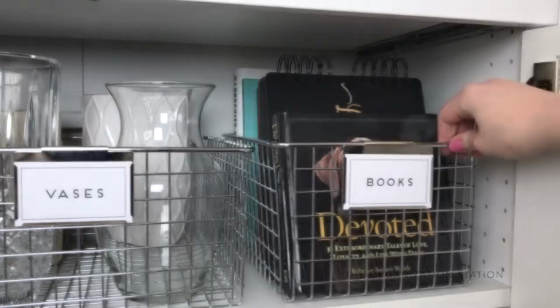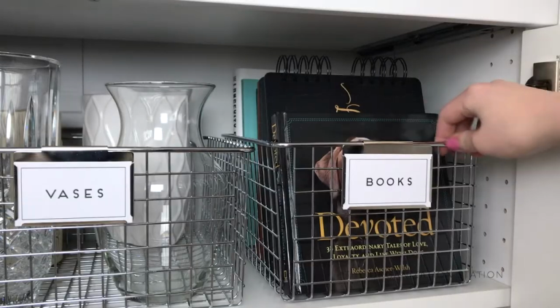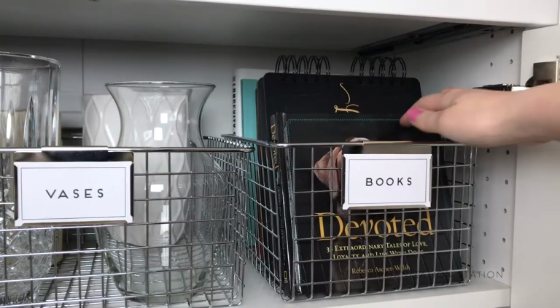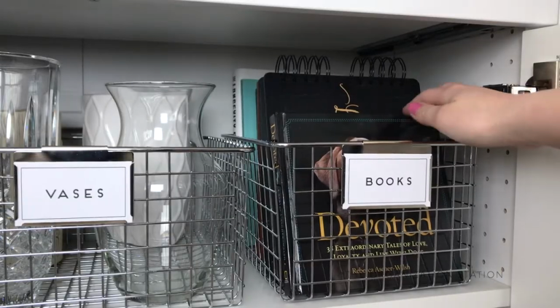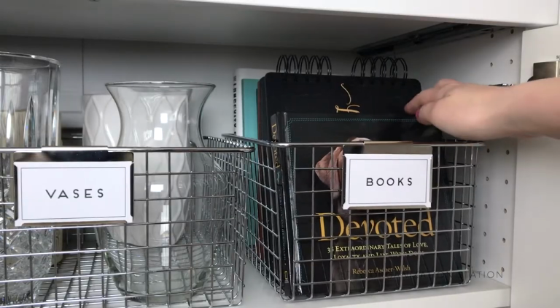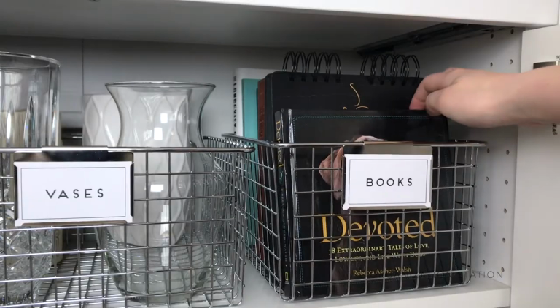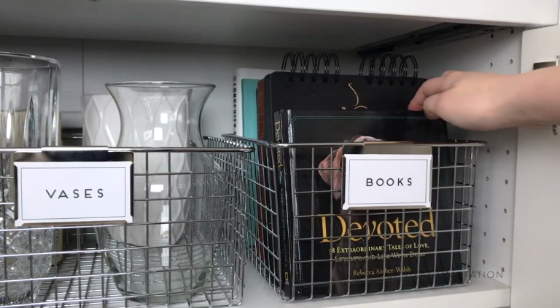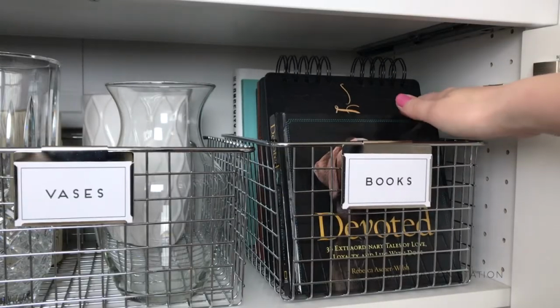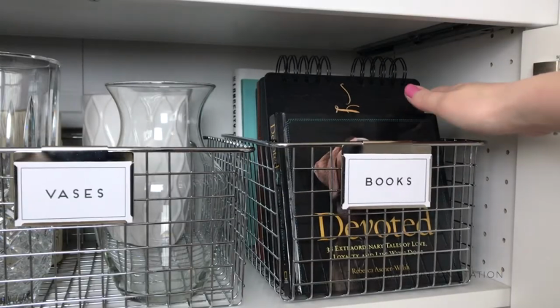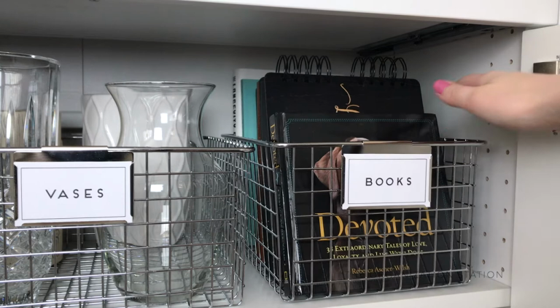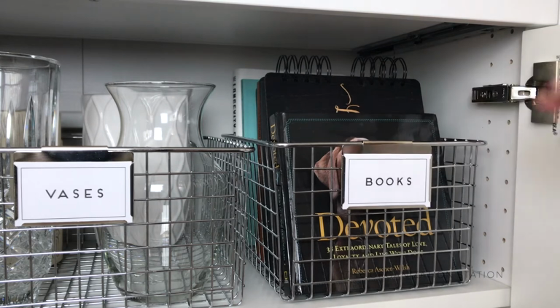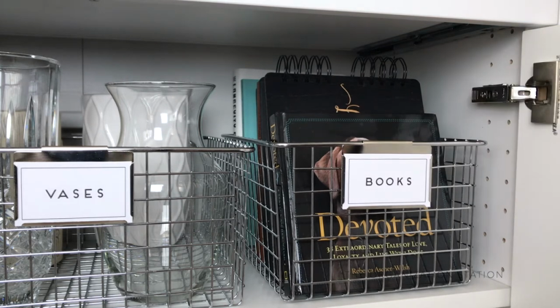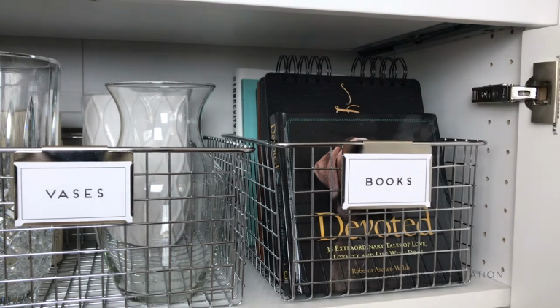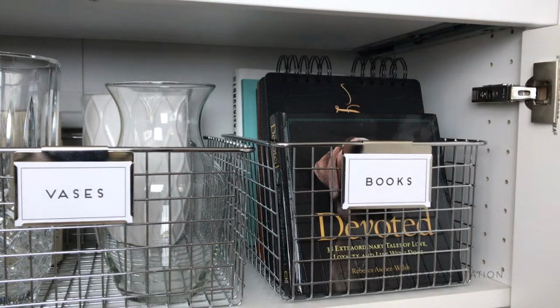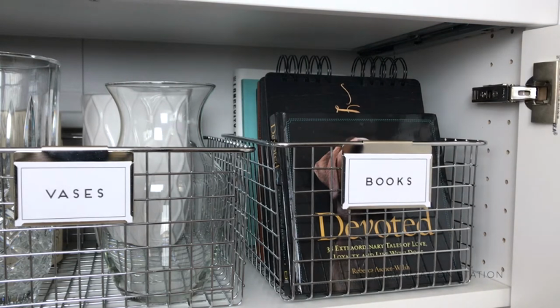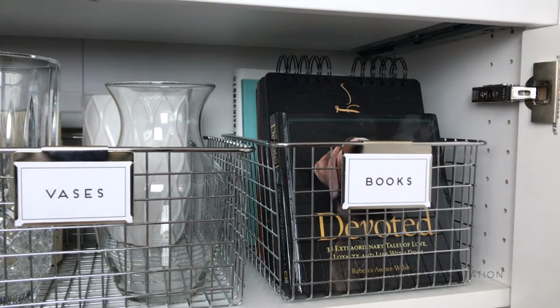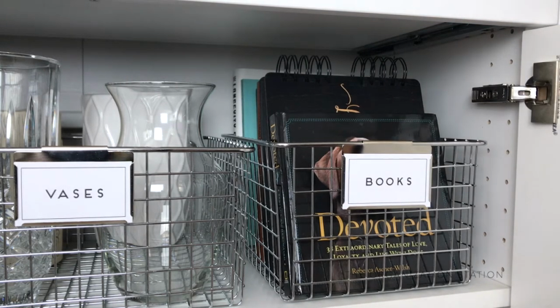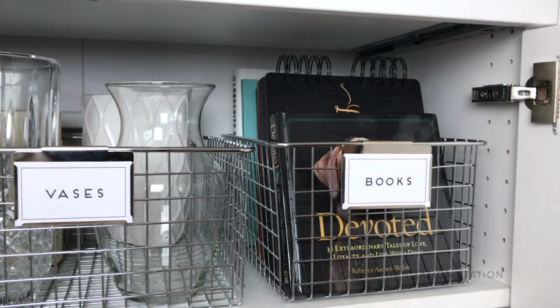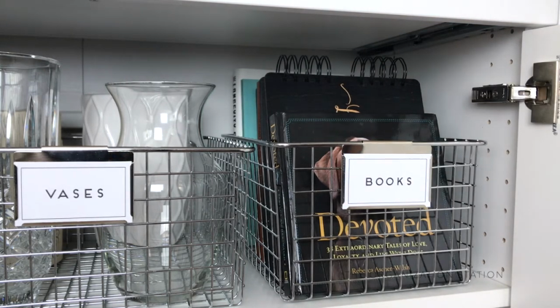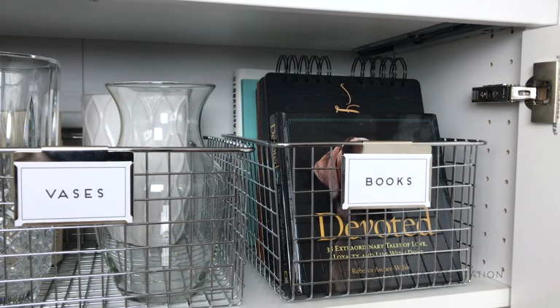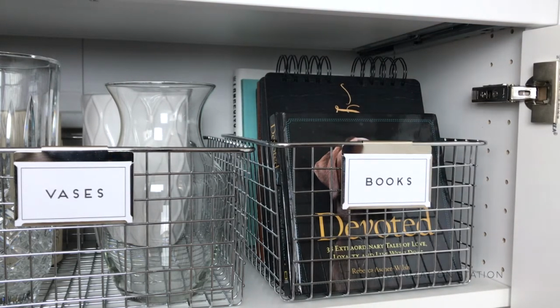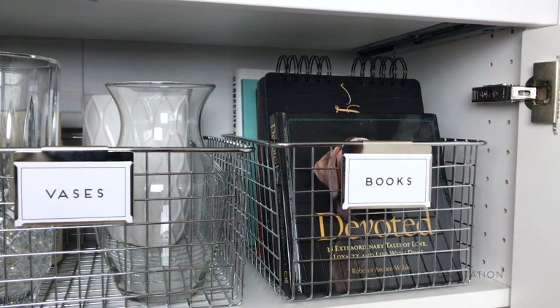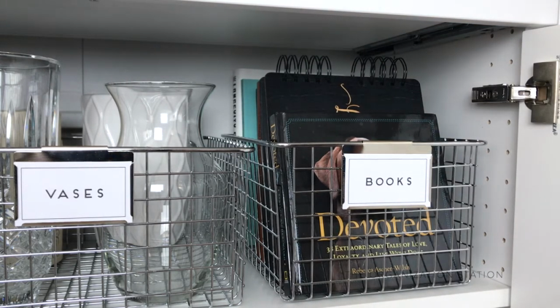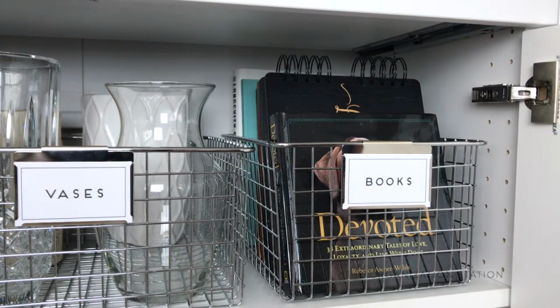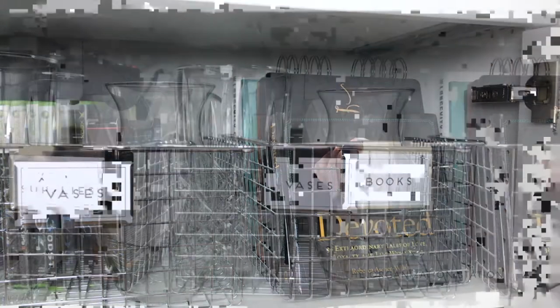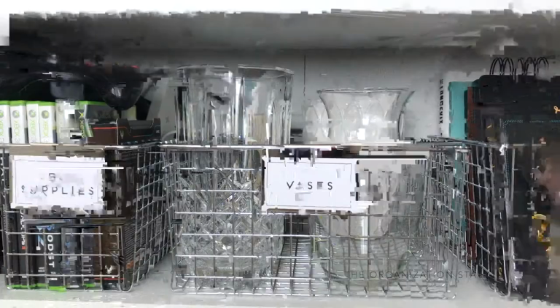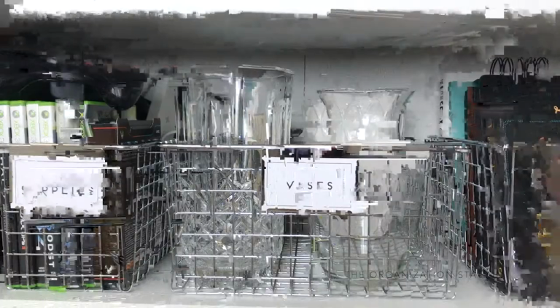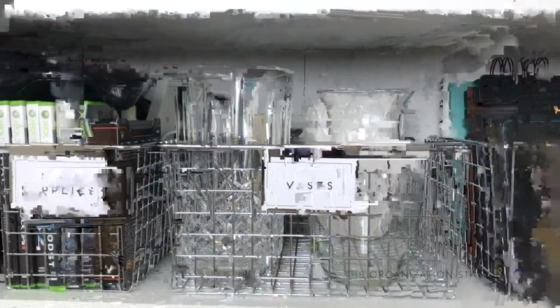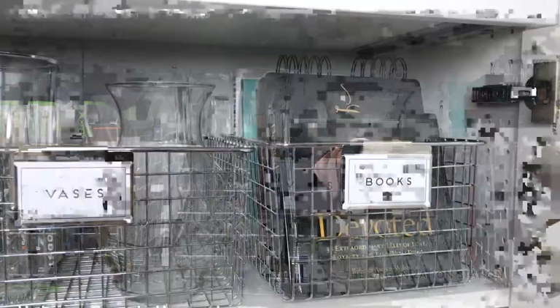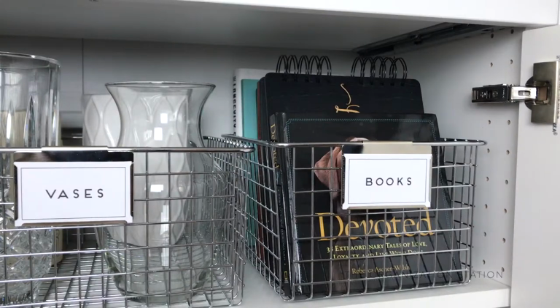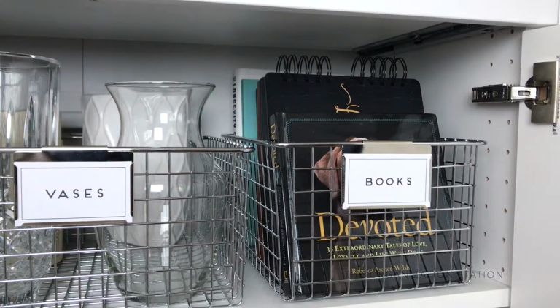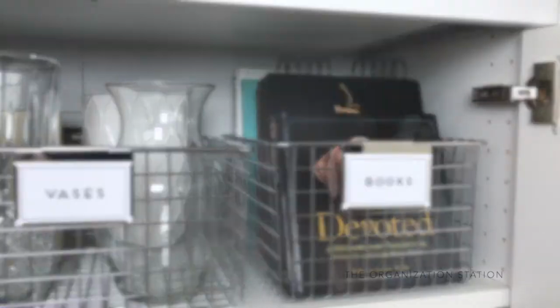Some of our books and photo books are kept in the basket next to our vases. This is a miscellaneous collection of what we have, and they get swapped out every once in a while.